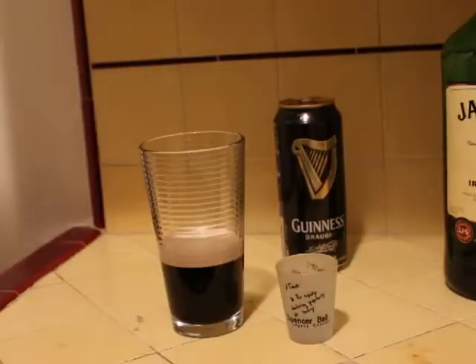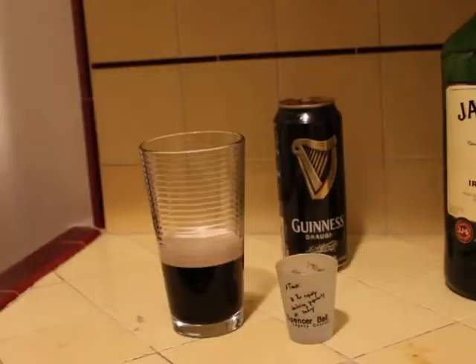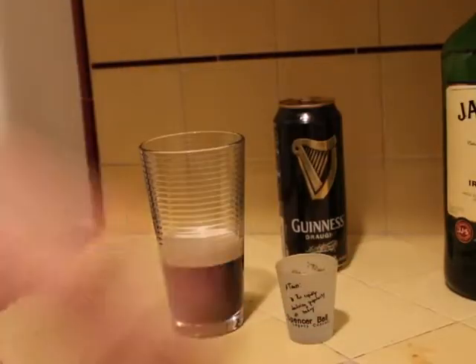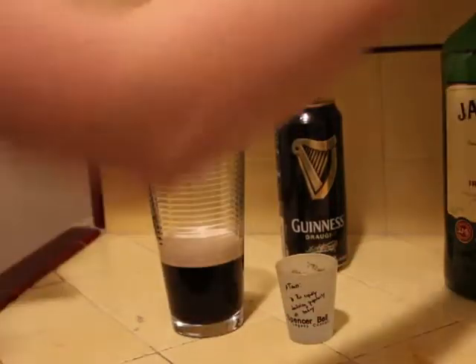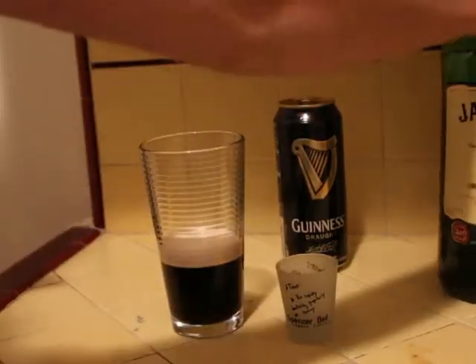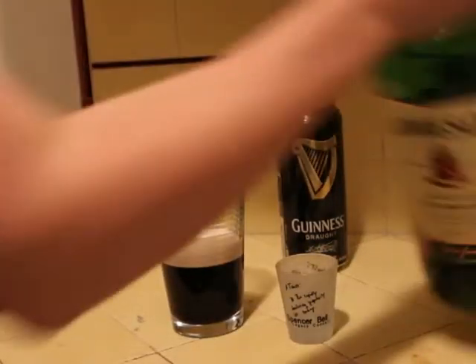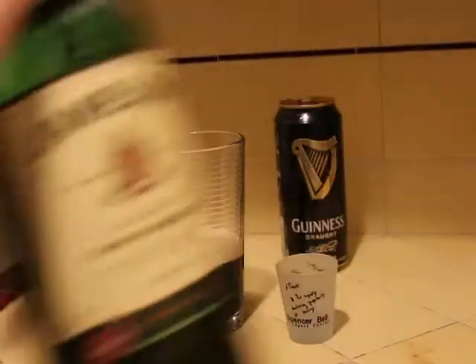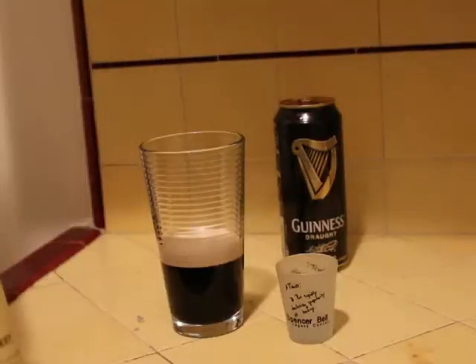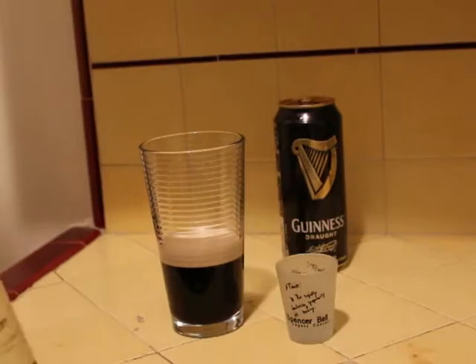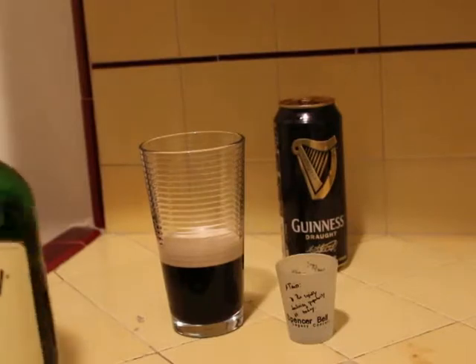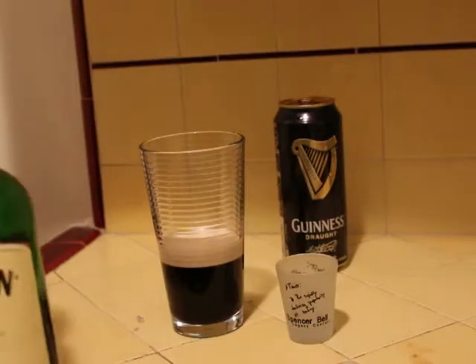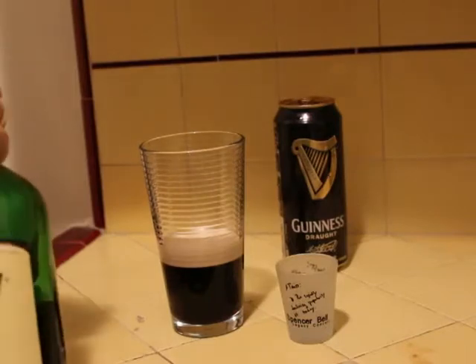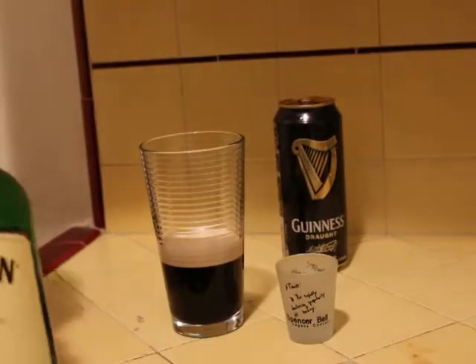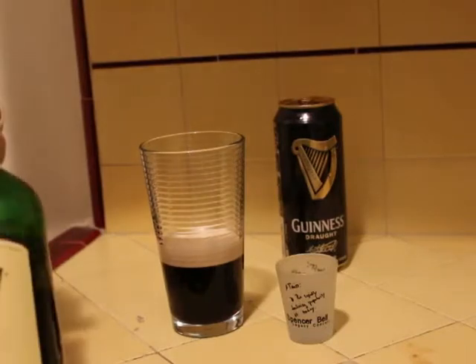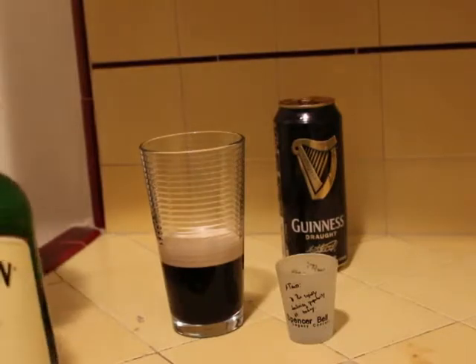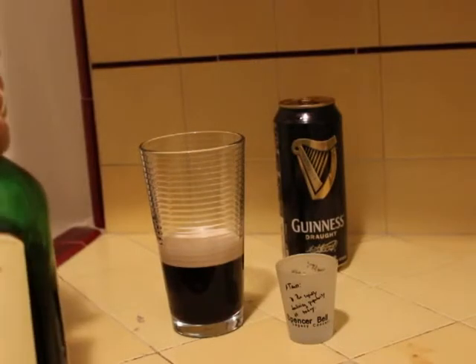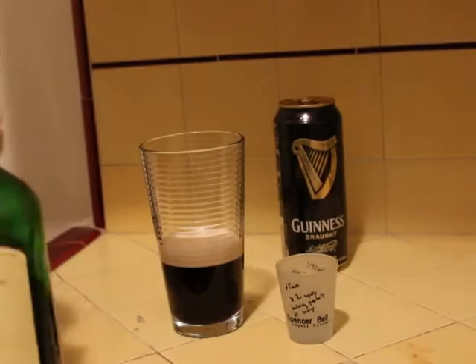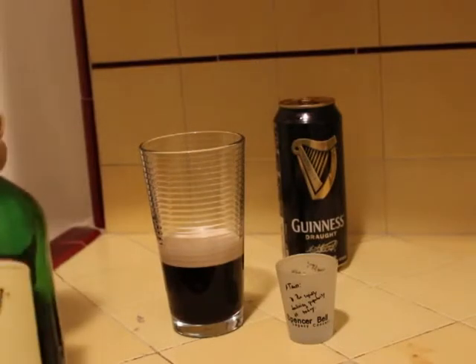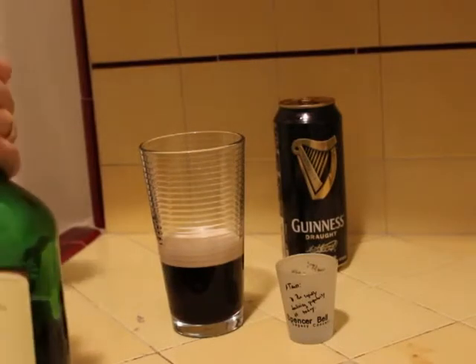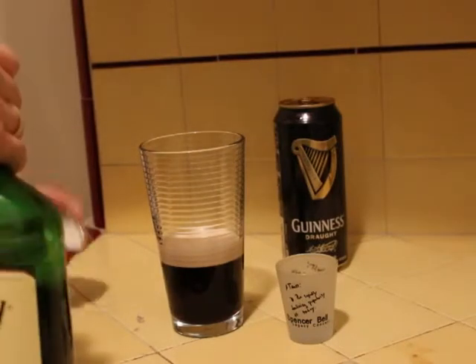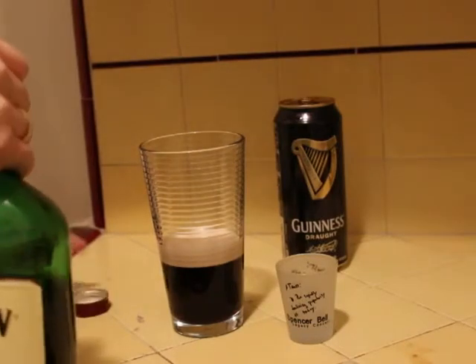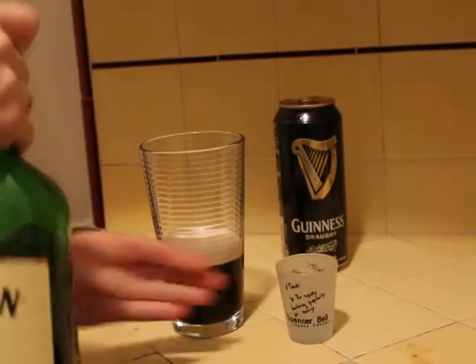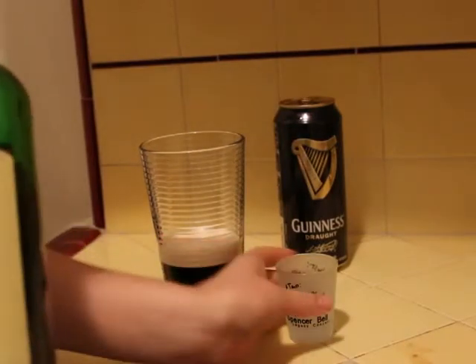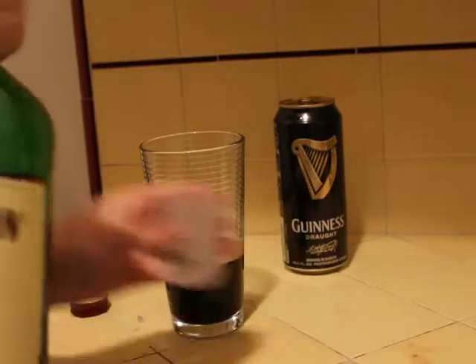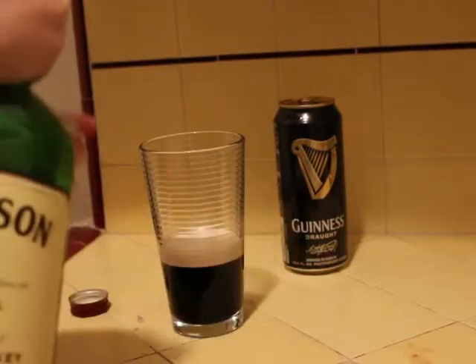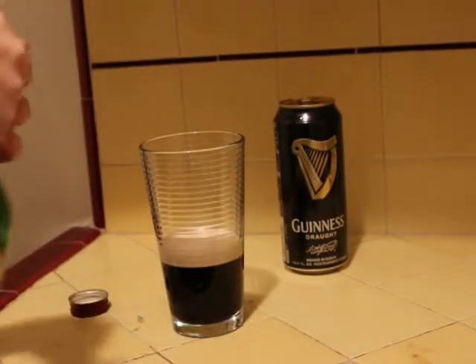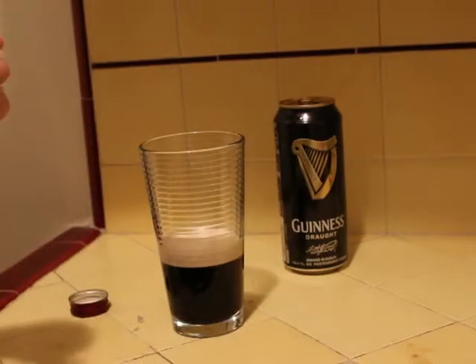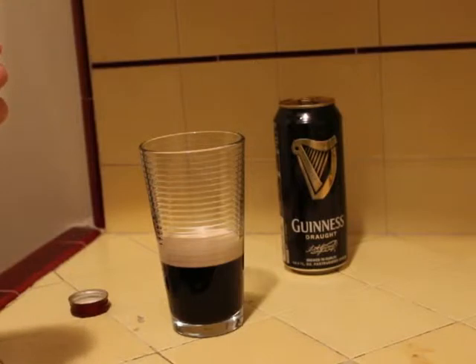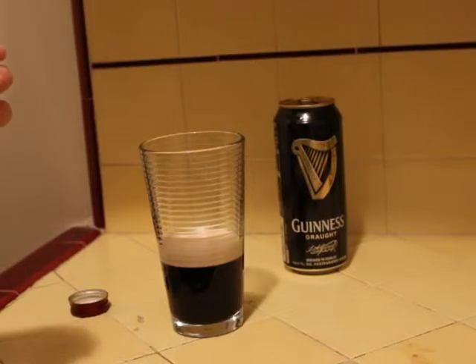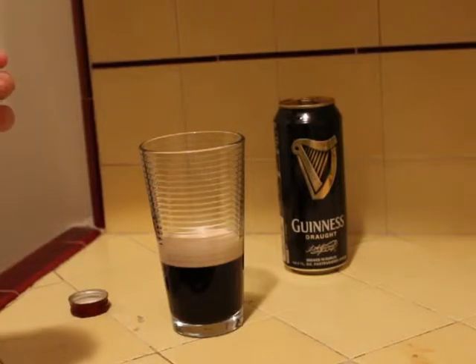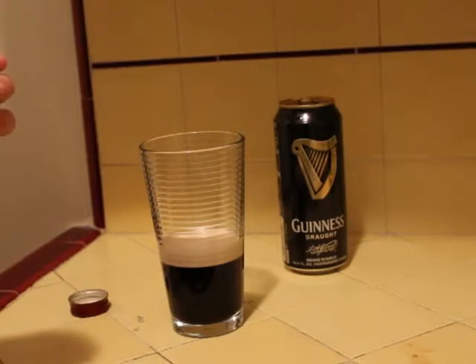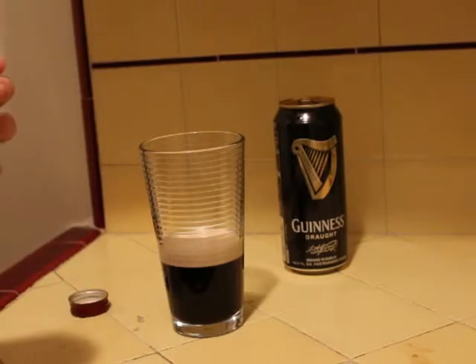We're going to fill half the shot glass with Jameson whiskey. Any Irish whiskey will do, but Jameson's usually the best.